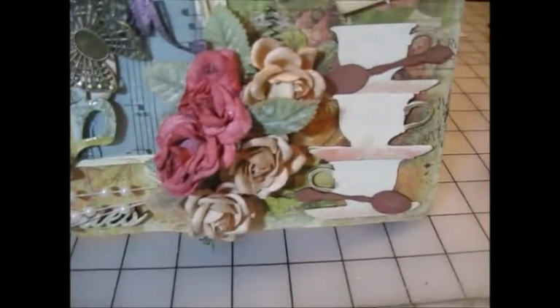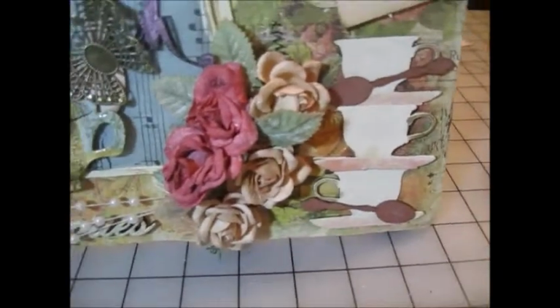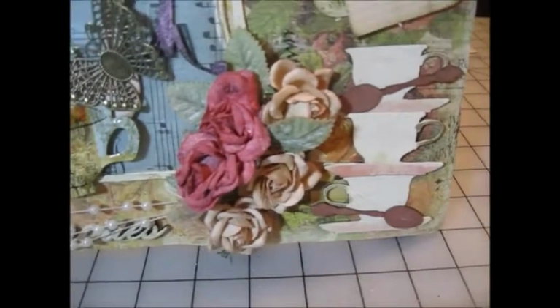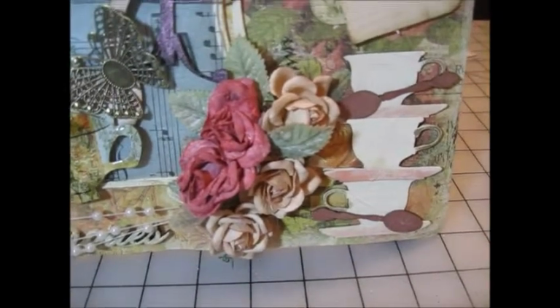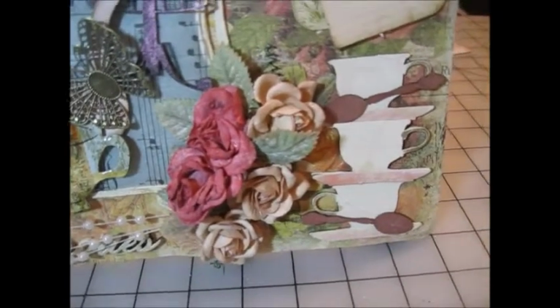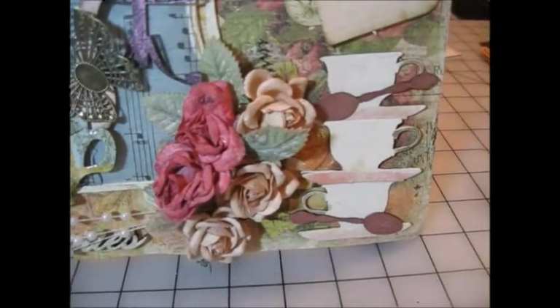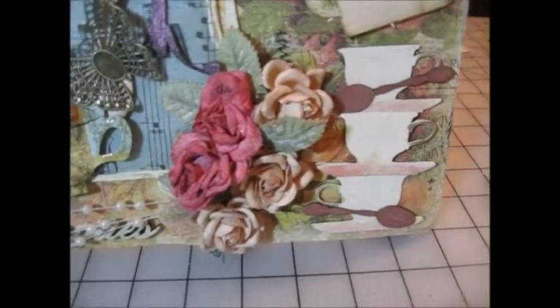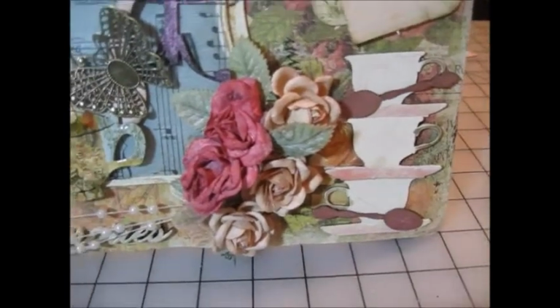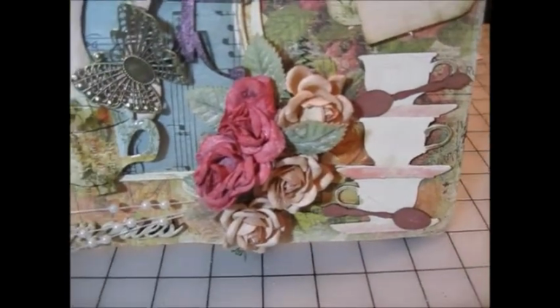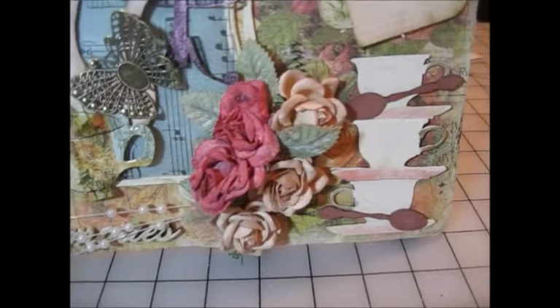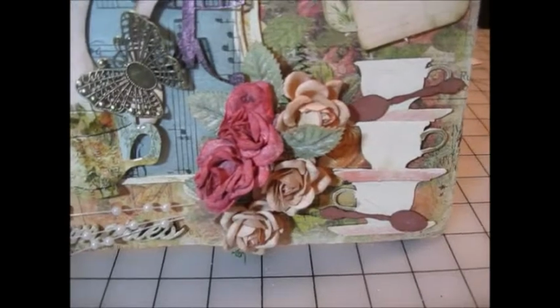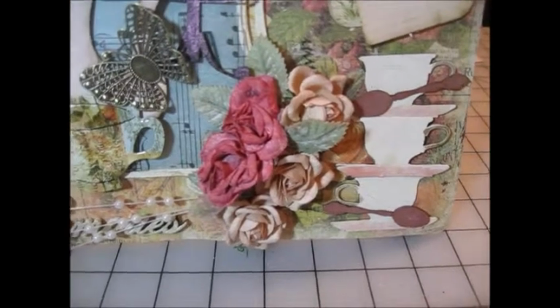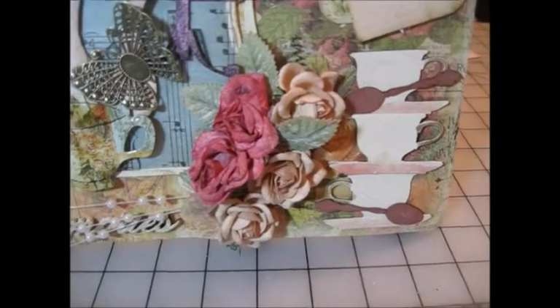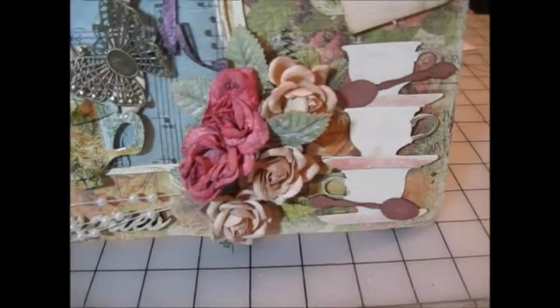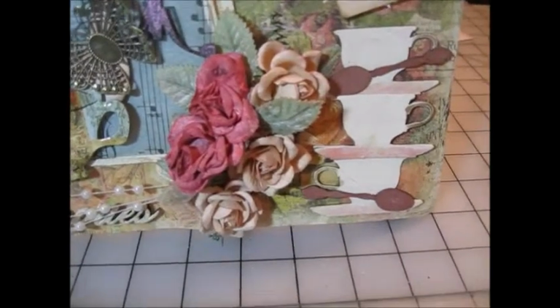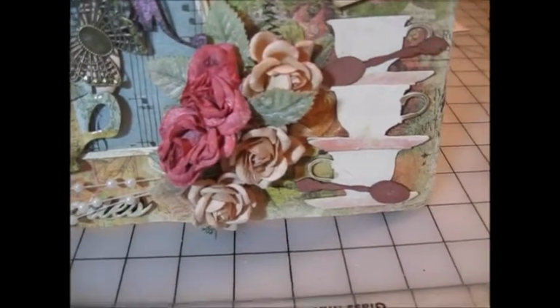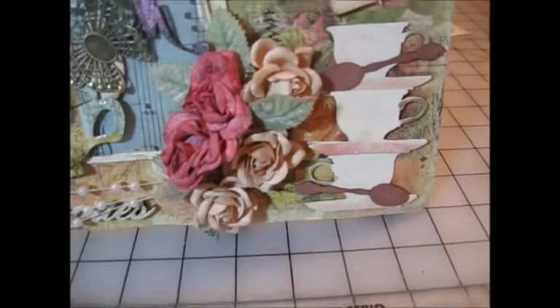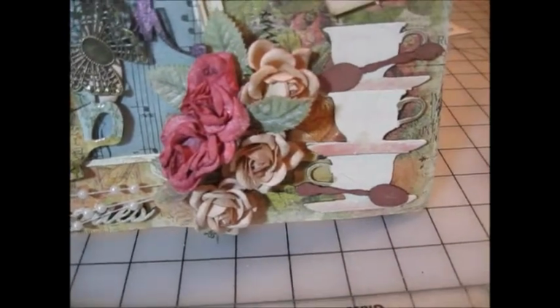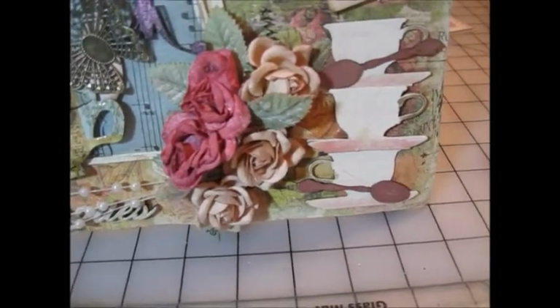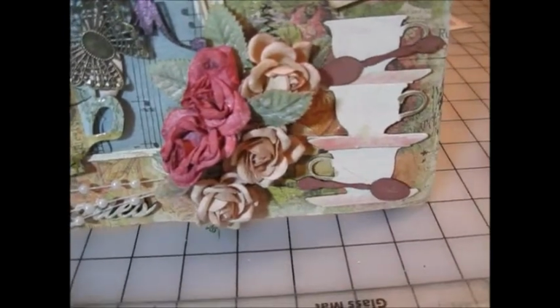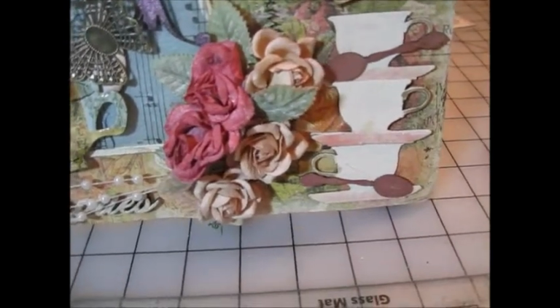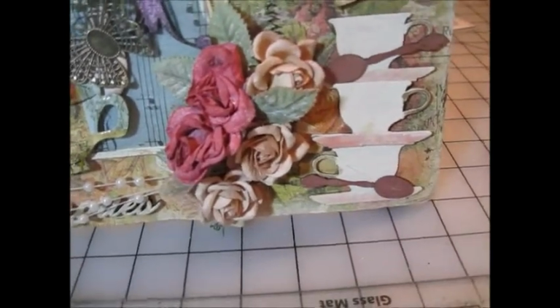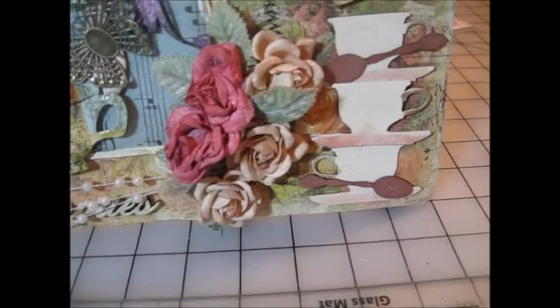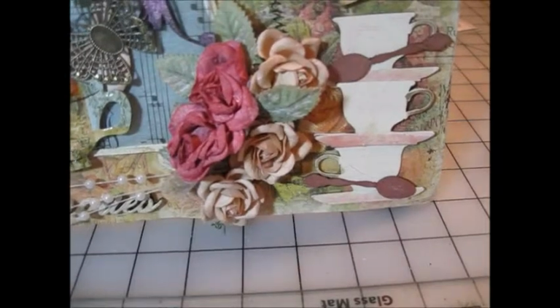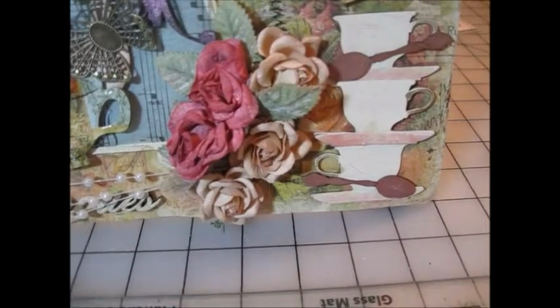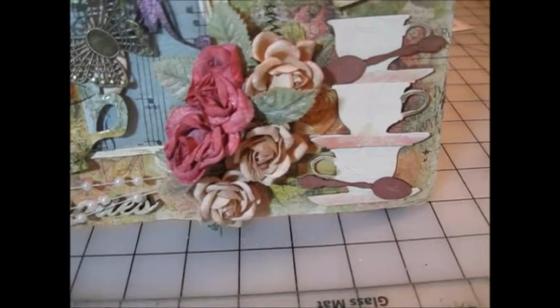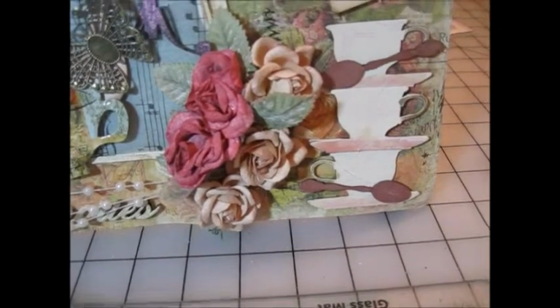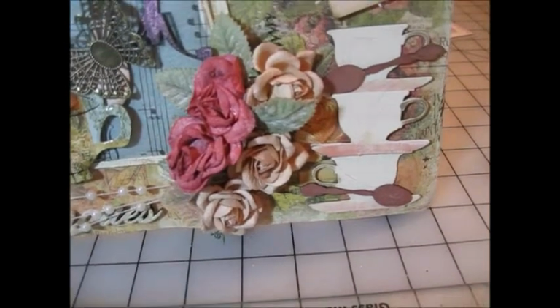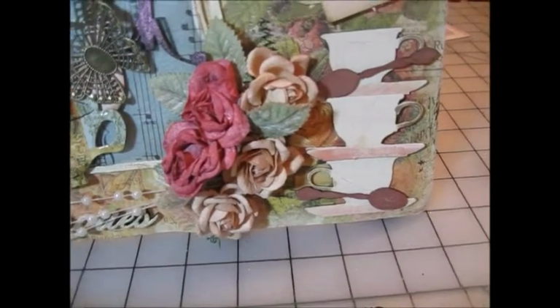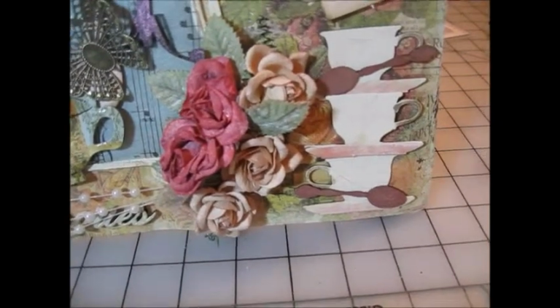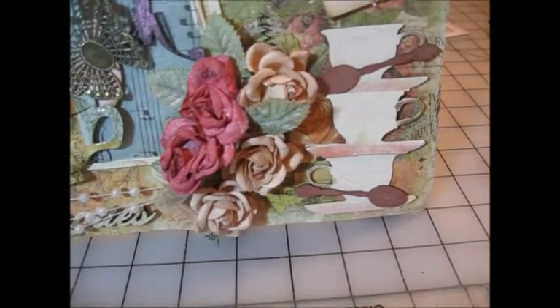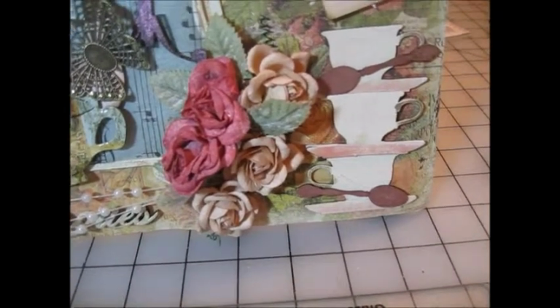Hi, this is Kathy from Kathy's Creations and Specialties, and I'm here to share with you a video today of a 12 by 12 layout I've done for Jeanne's Designs with a cross-promotion with Craft Supplies 1.